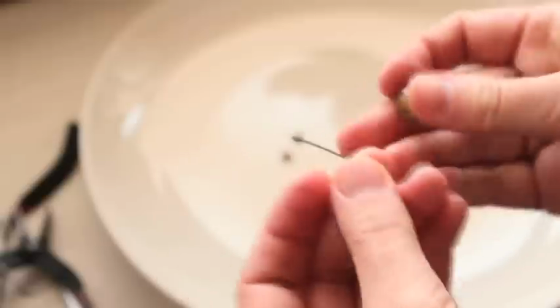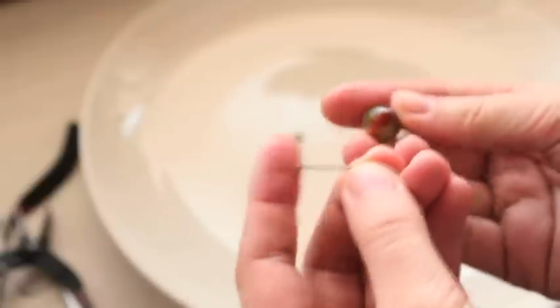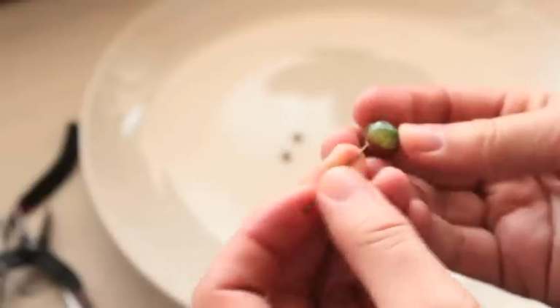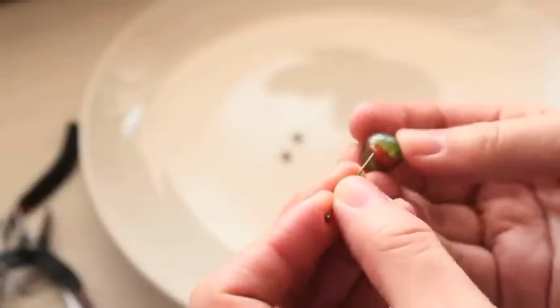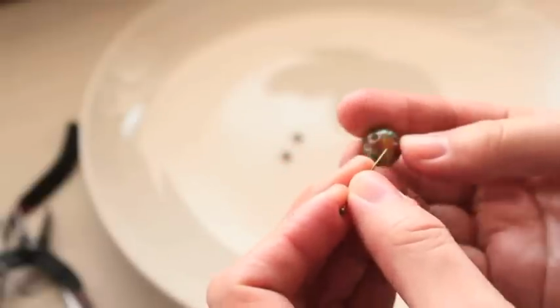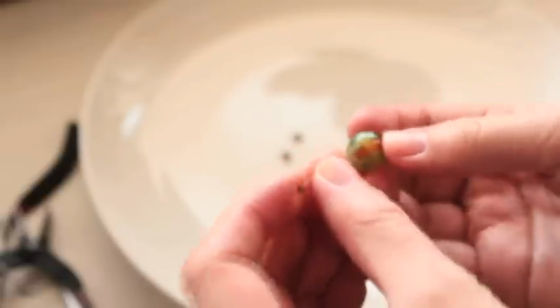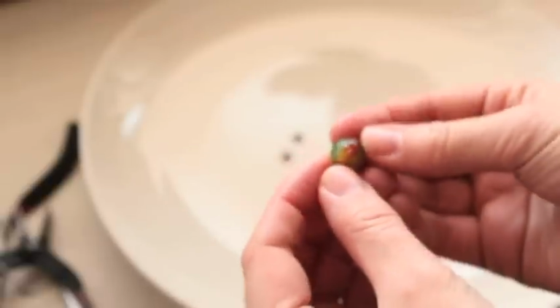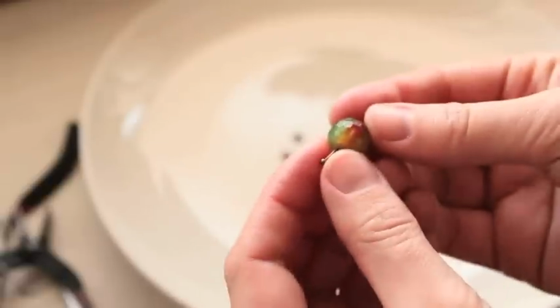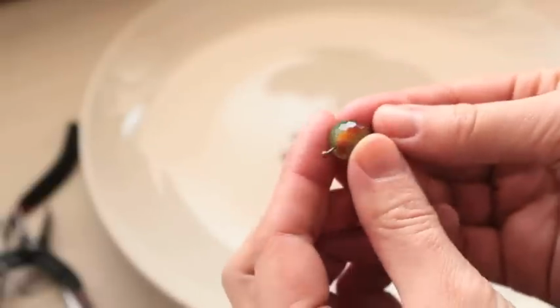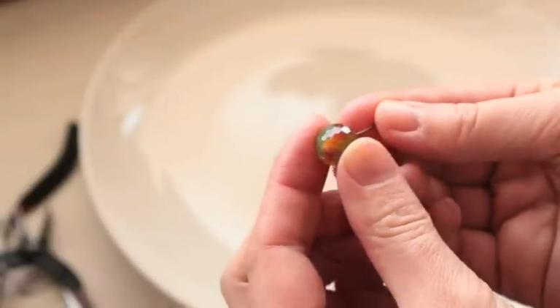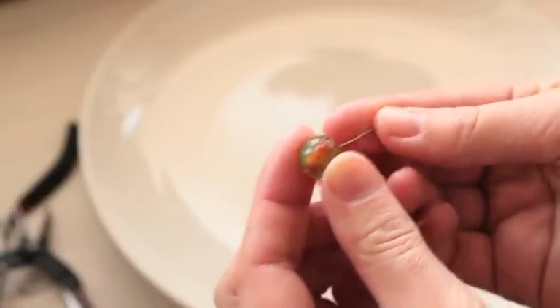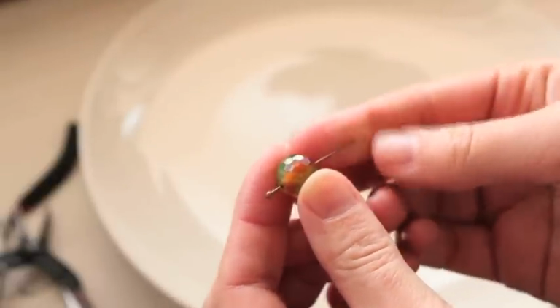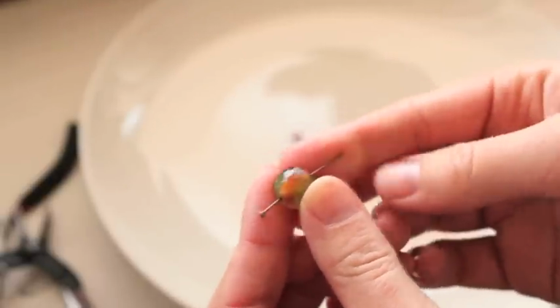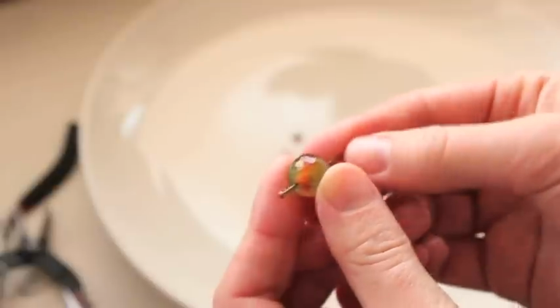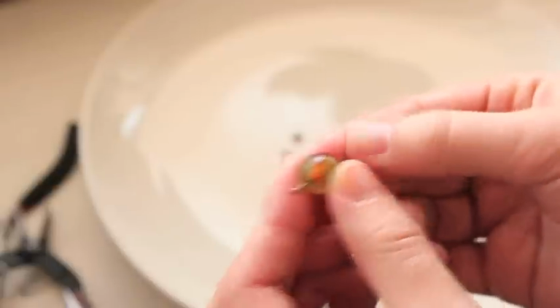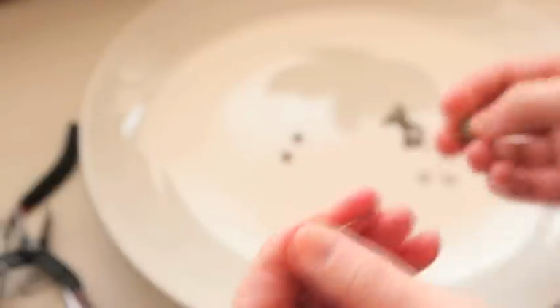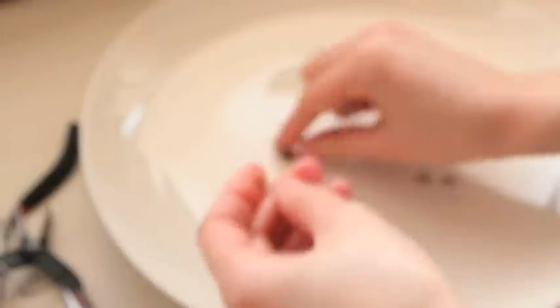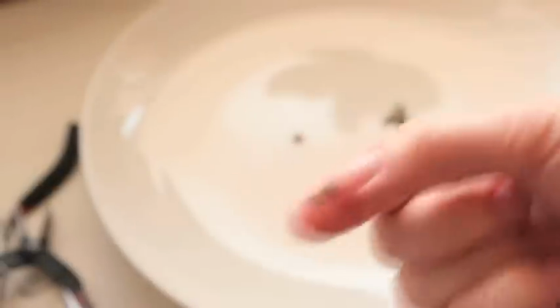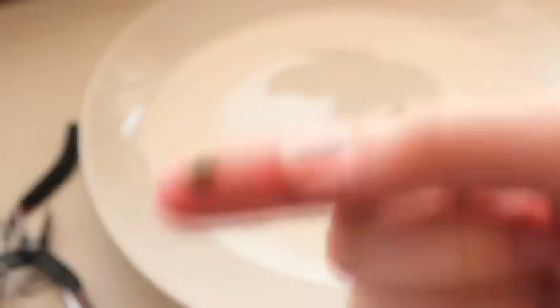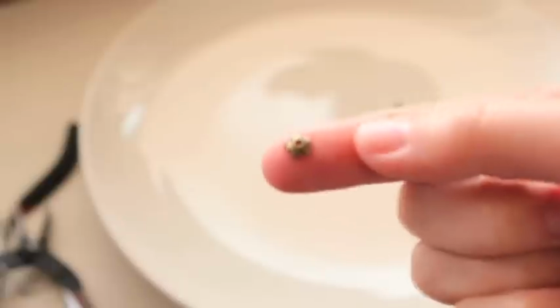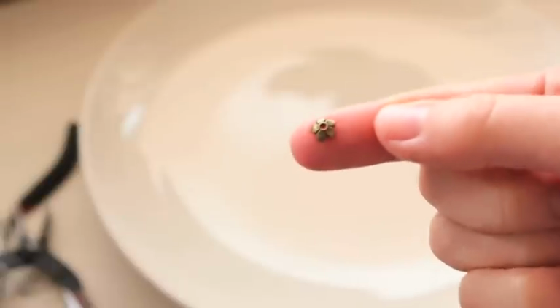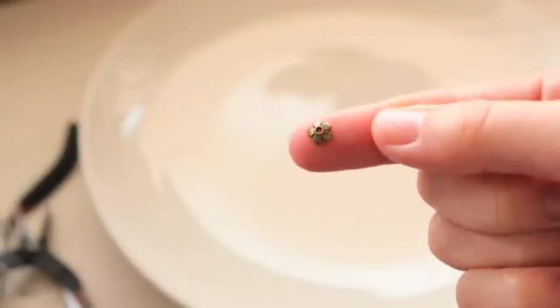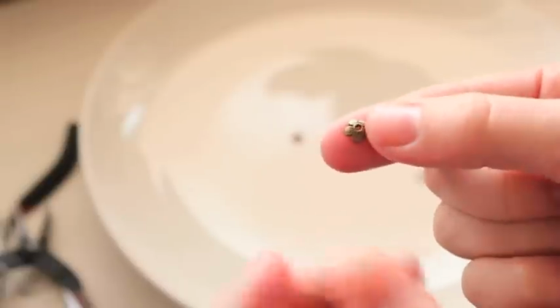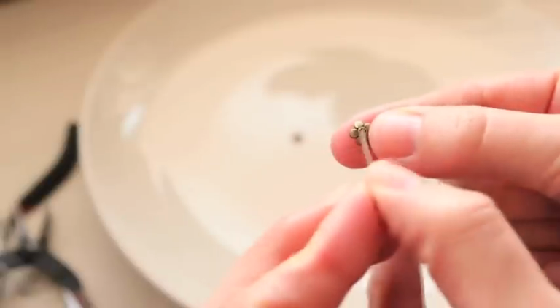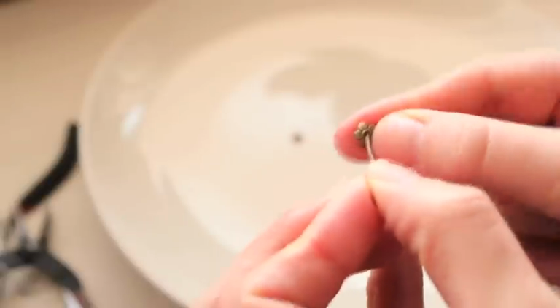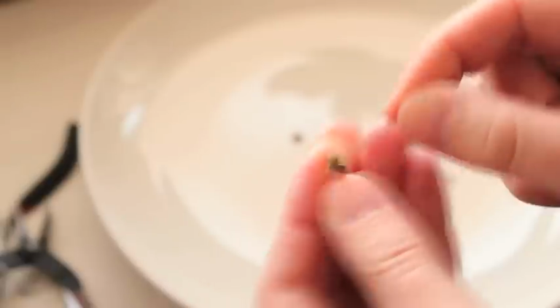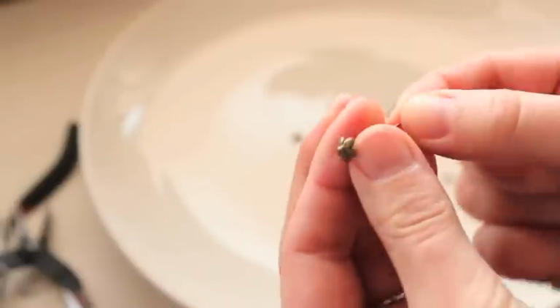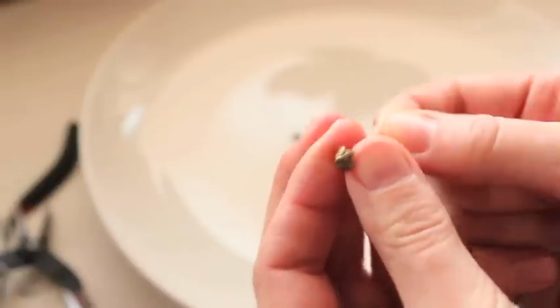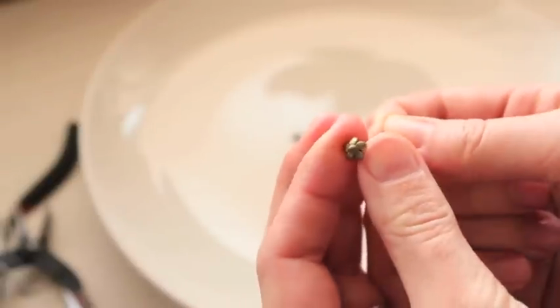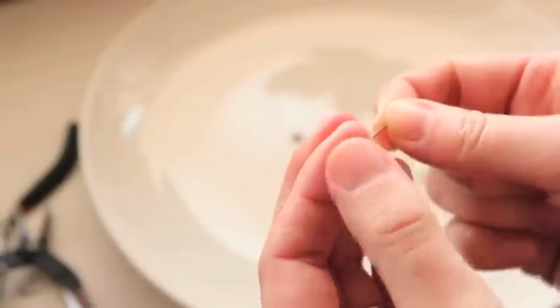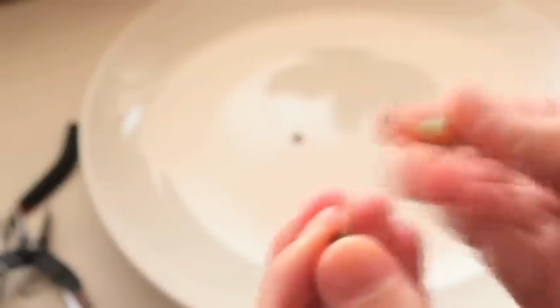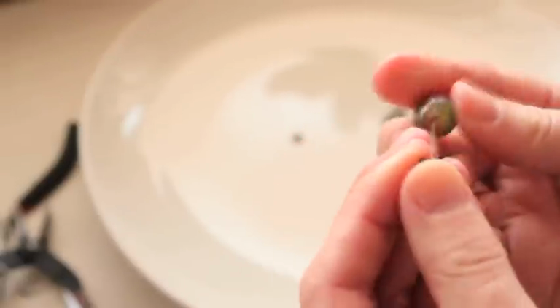Sometimes you have a situation when your pin is coming through your bead because the hole in your bead is actually too big. What I suggest here is to take something like little caps that can be in the shape of a snowflake, flower, or different other shapes.